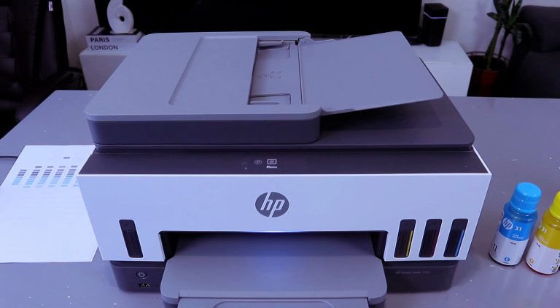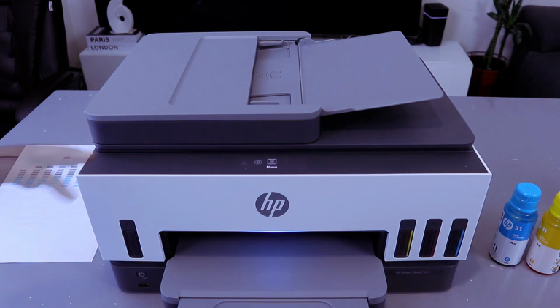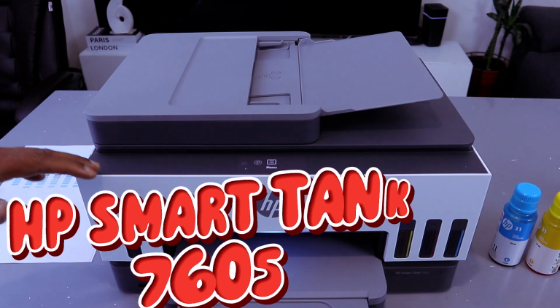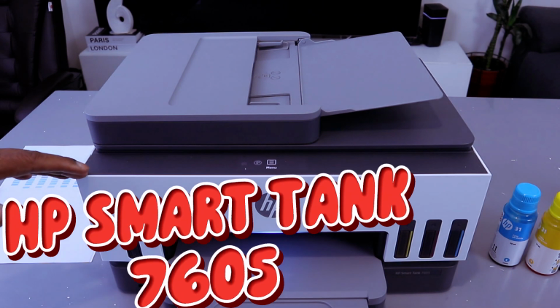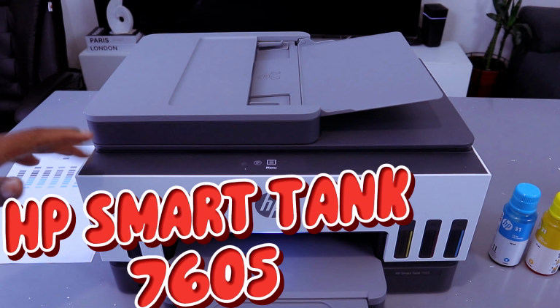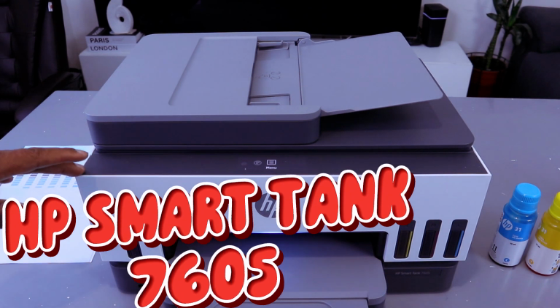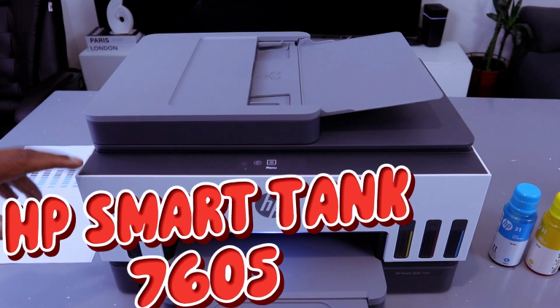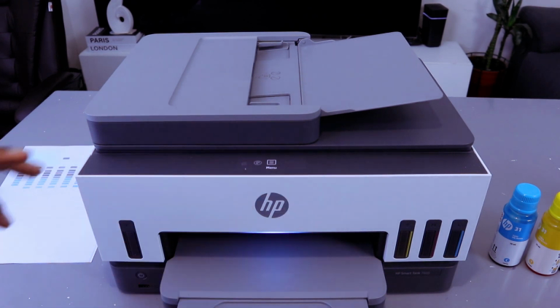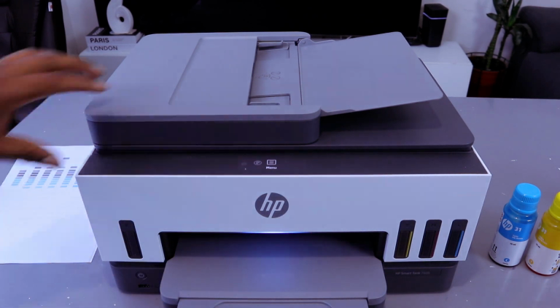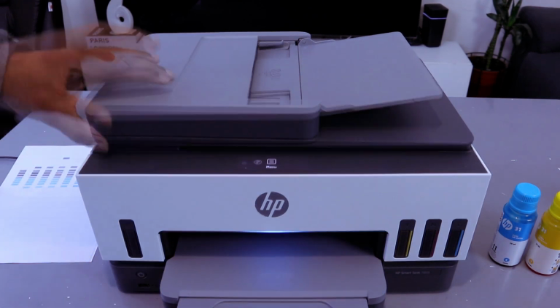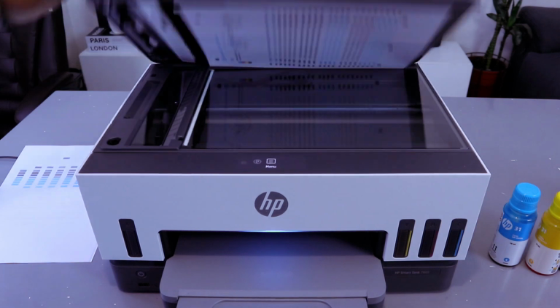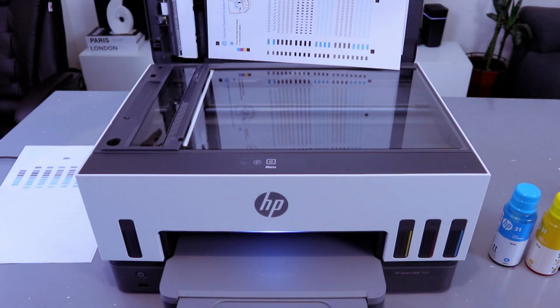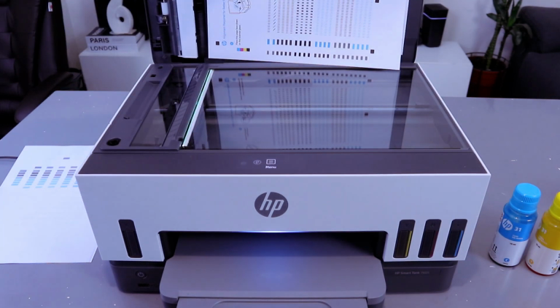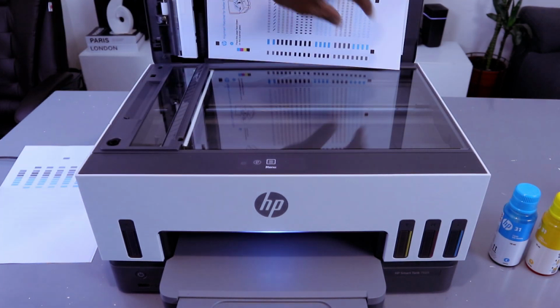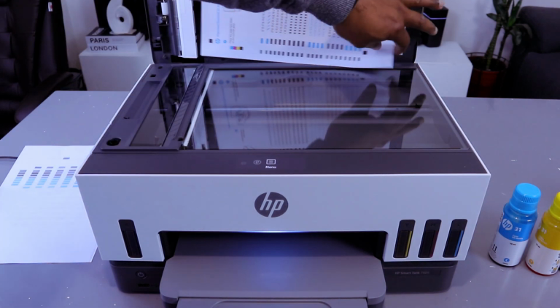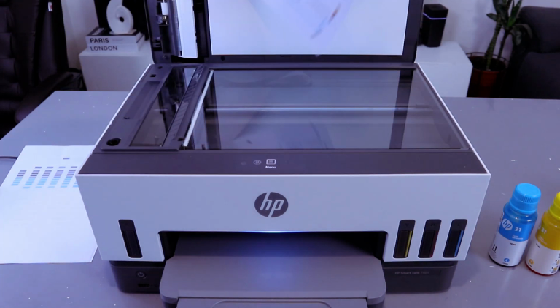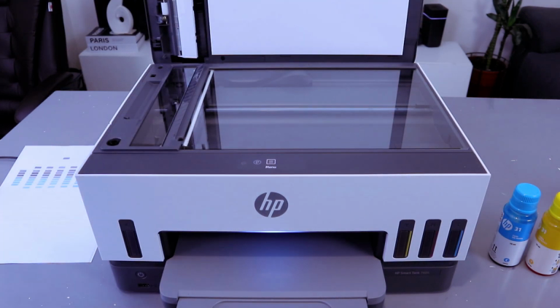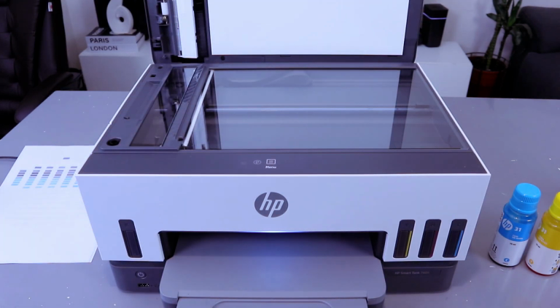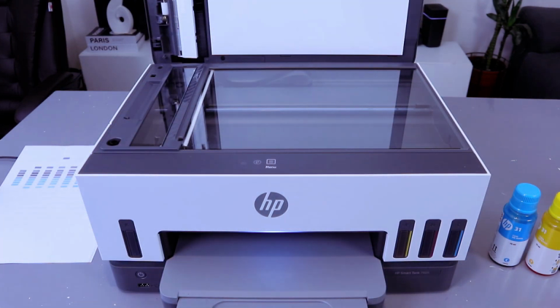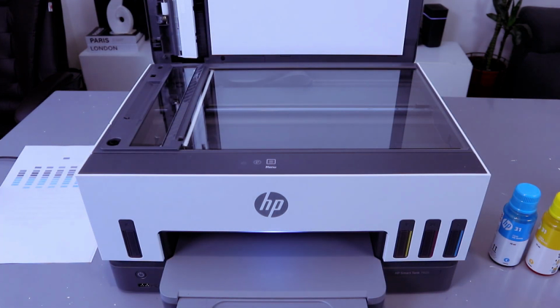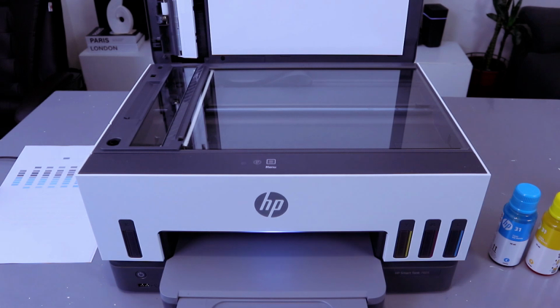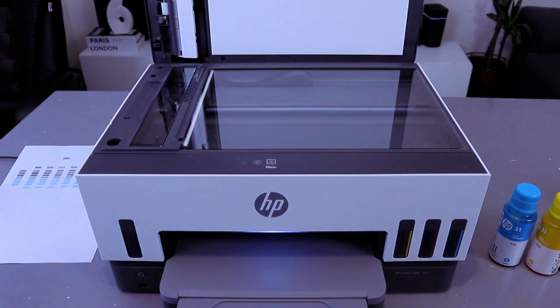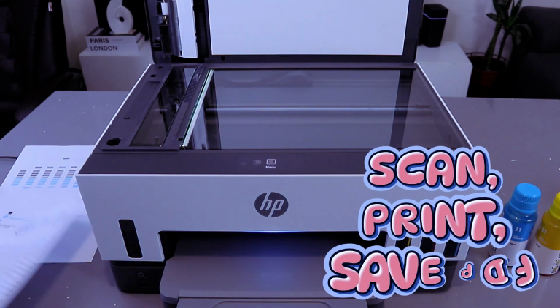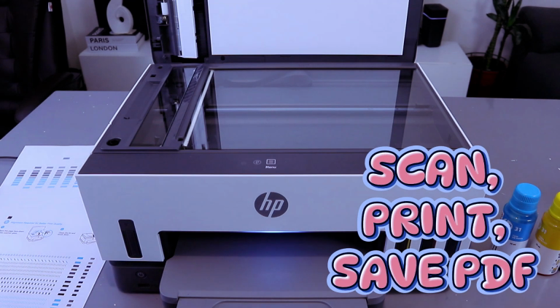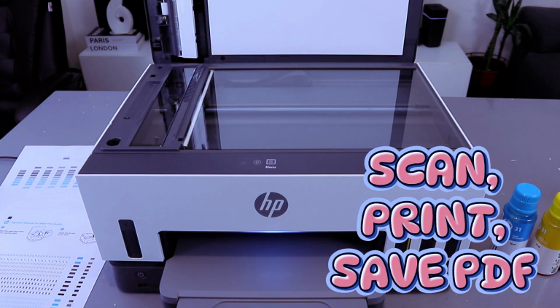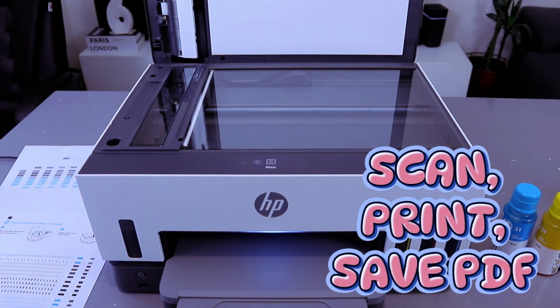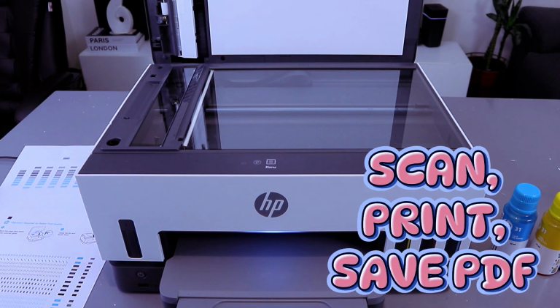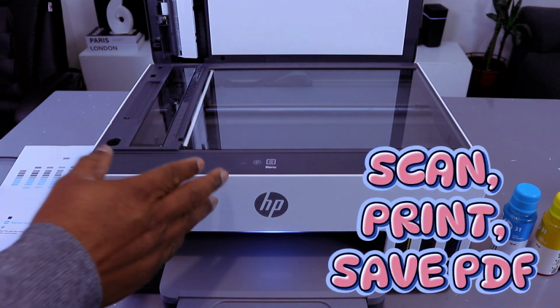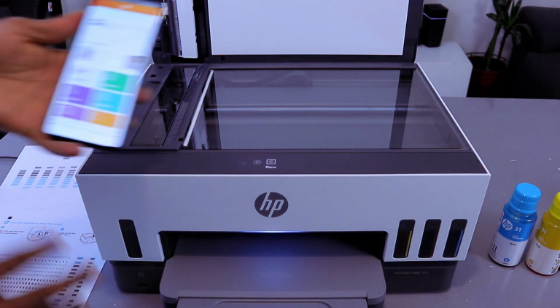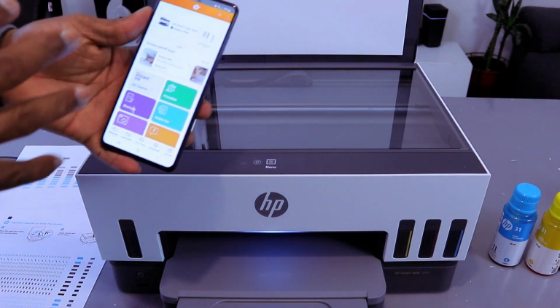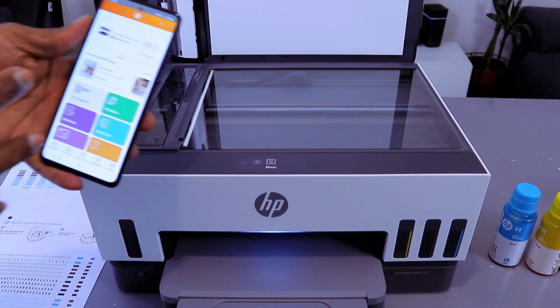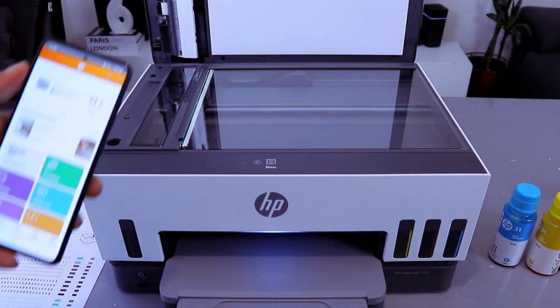Hey guys, this is the HP Smart Tank 7605. This printer is a multifunctional printer — you can print, copy, and scan. What I want to do is show you how to scan a document from this printer to your mobile device.